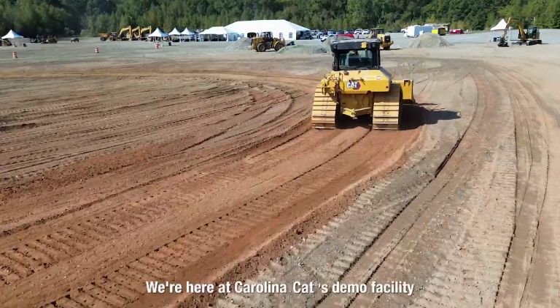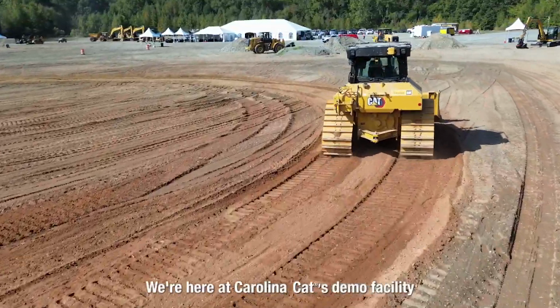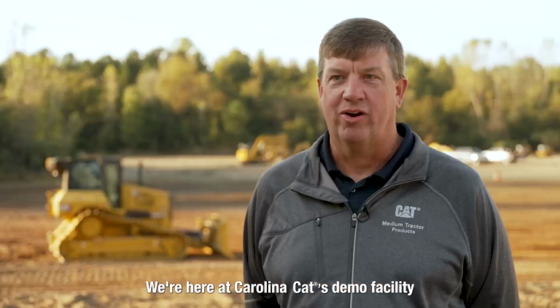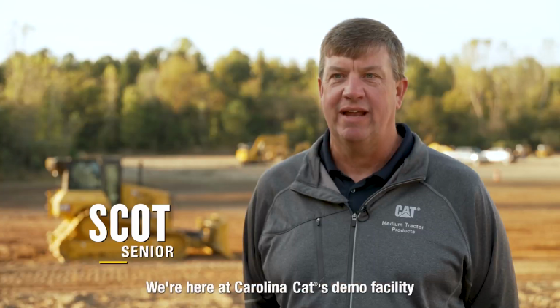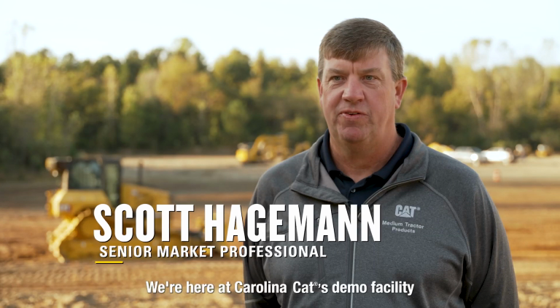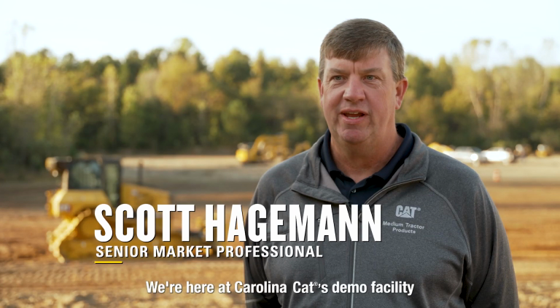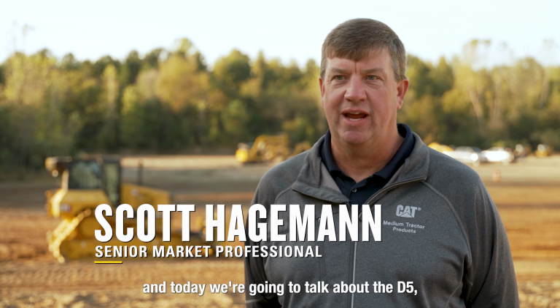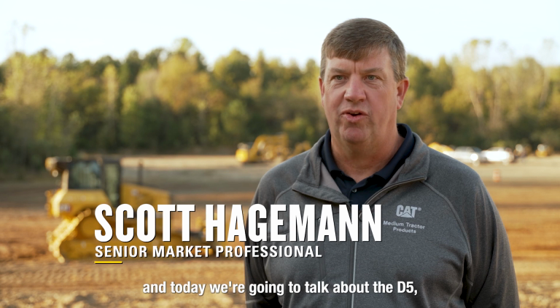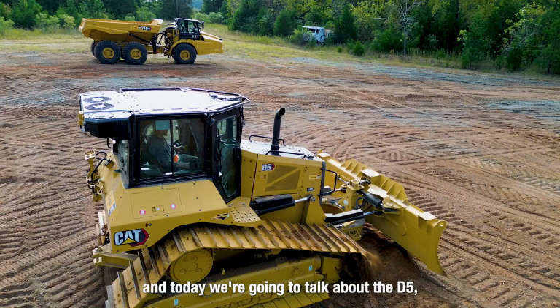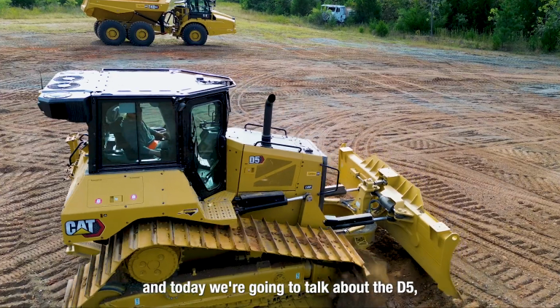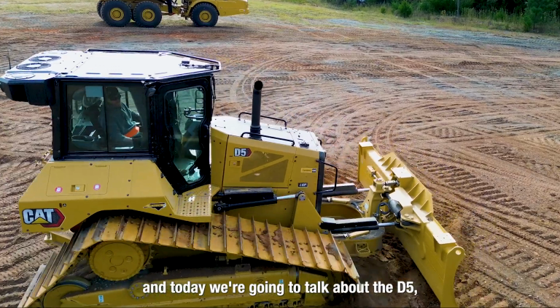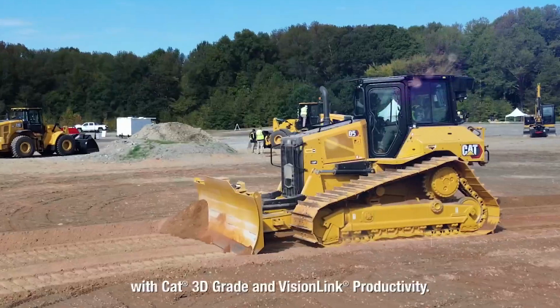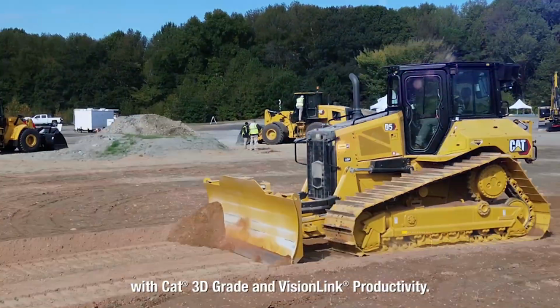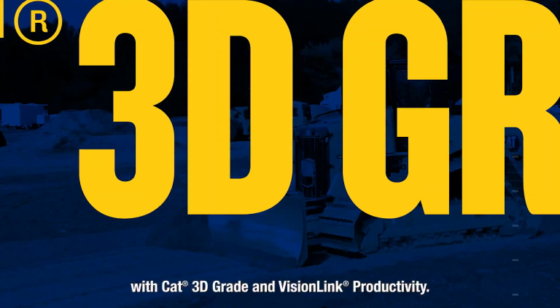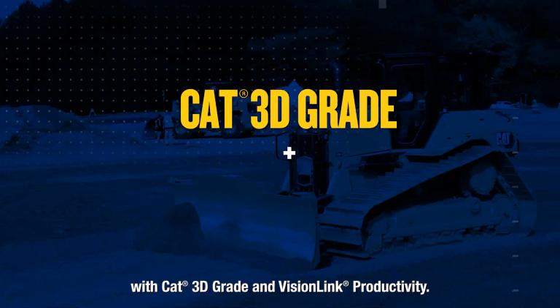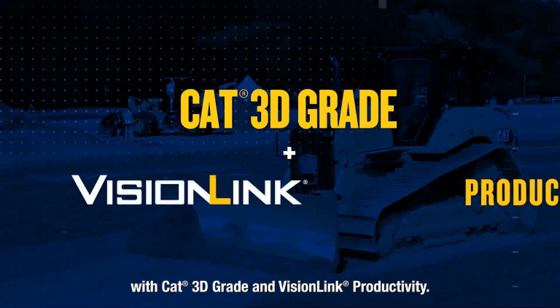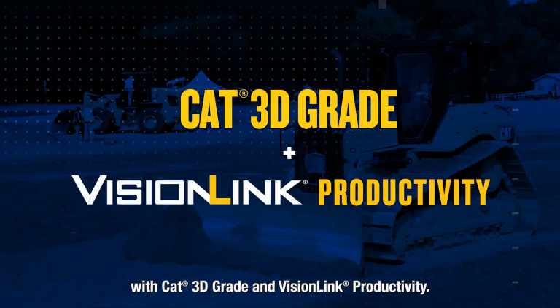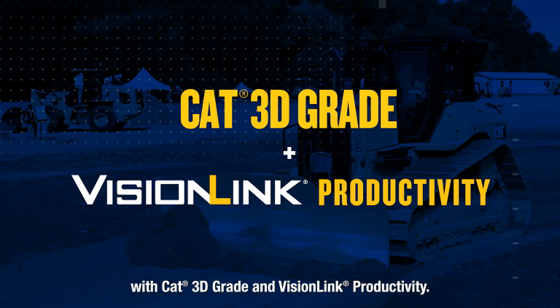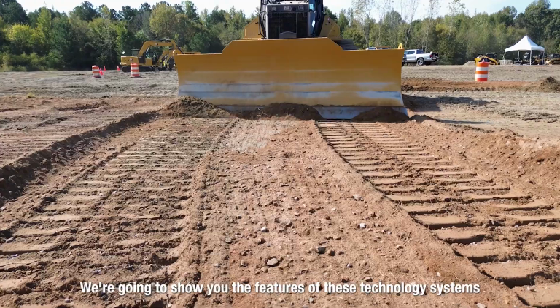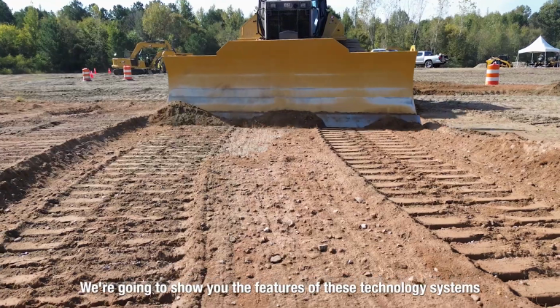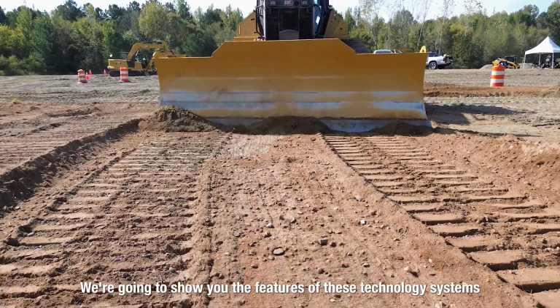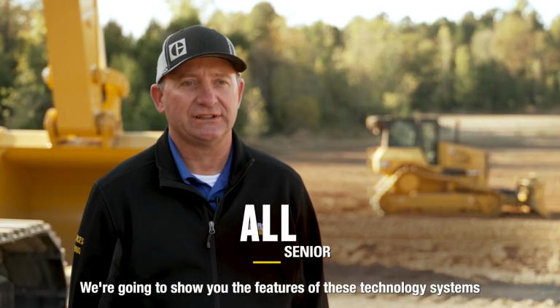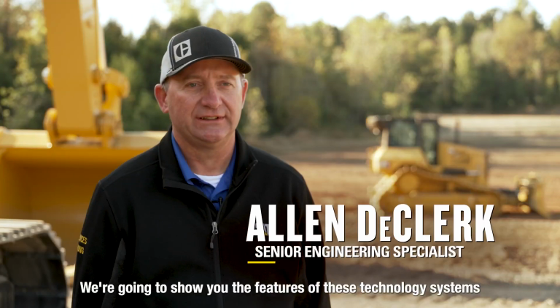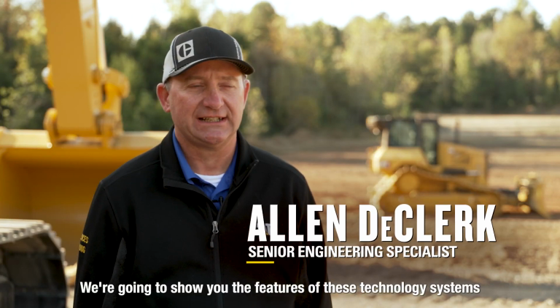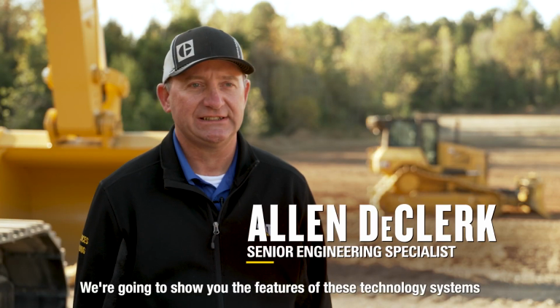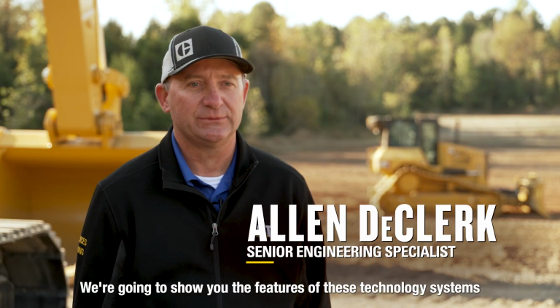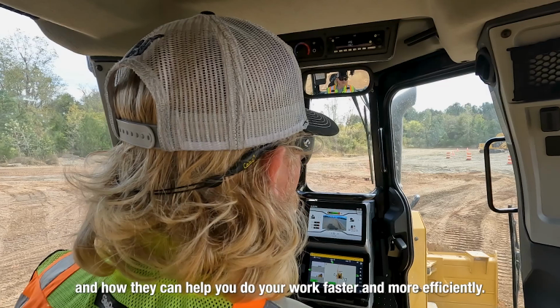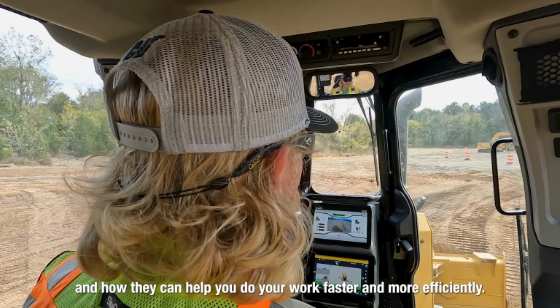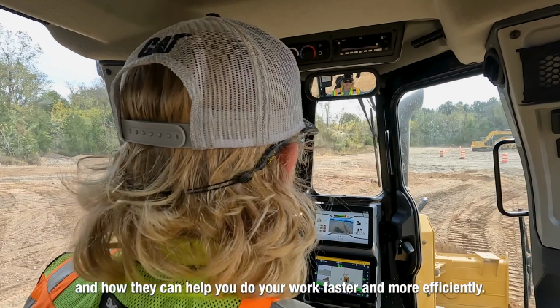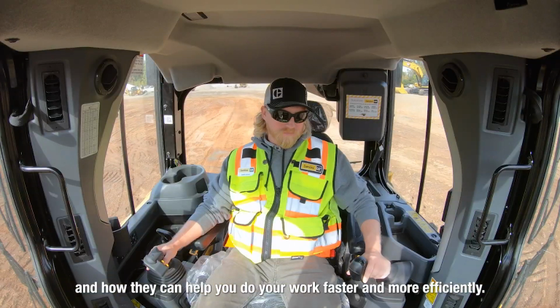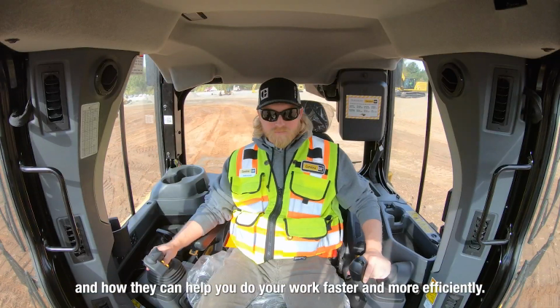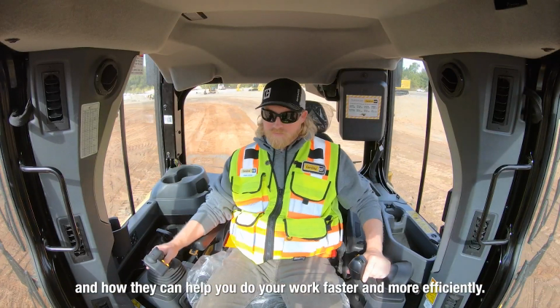We're here at Carolina CAT's demo facility and today we're going to talk about the D5 with CAT 3D Grade and VisionLink productivity. We're going to show you the features of these technology systems and how they can help you do your work faster and more efficiently.